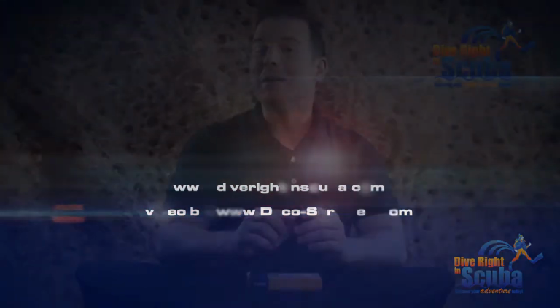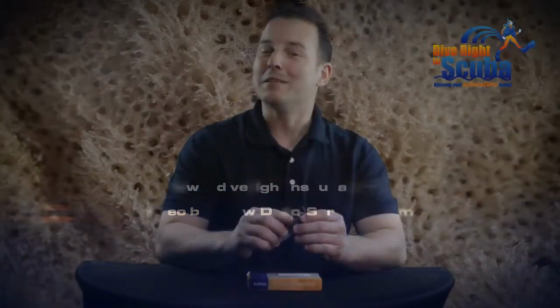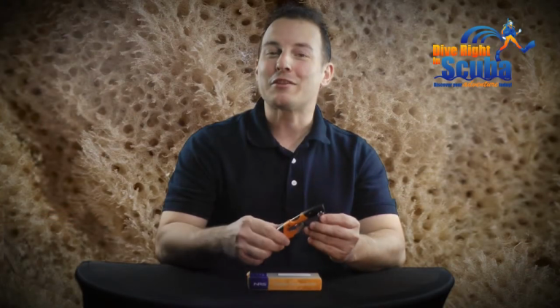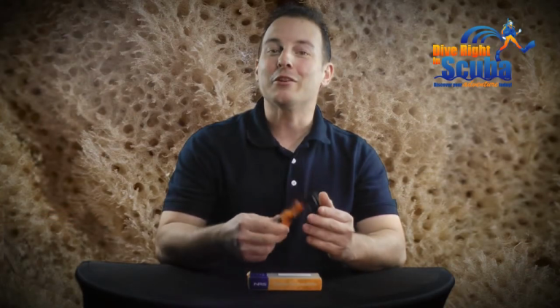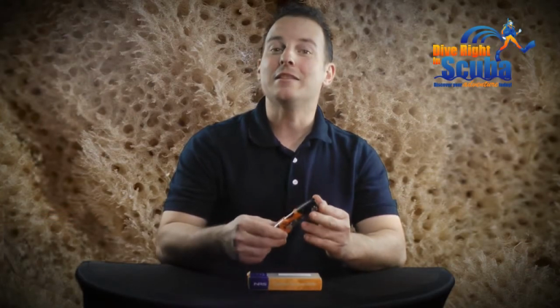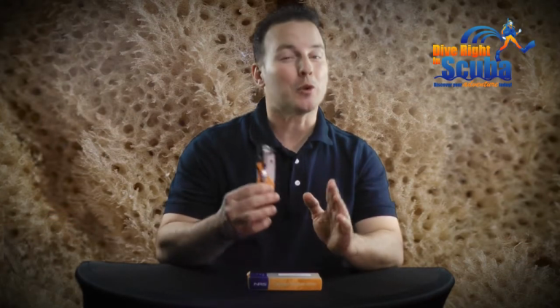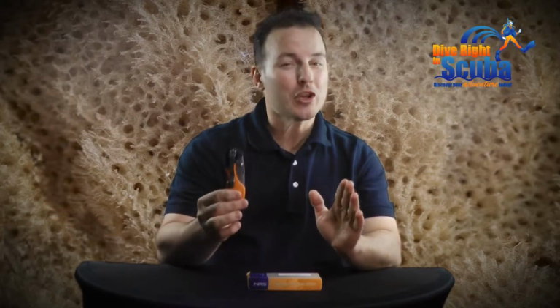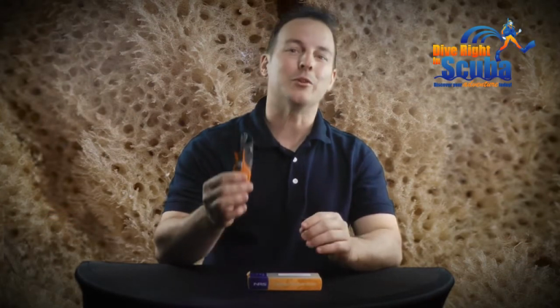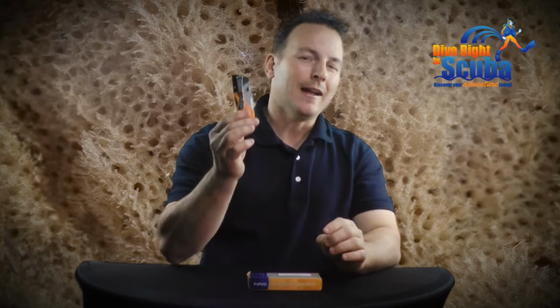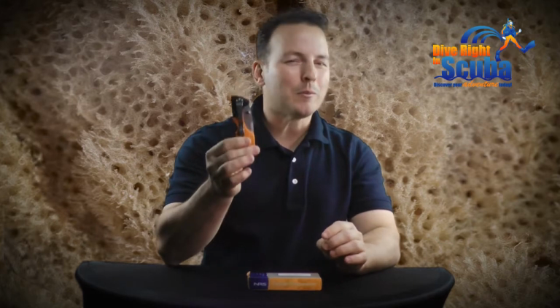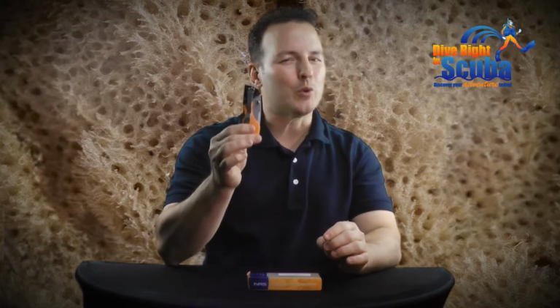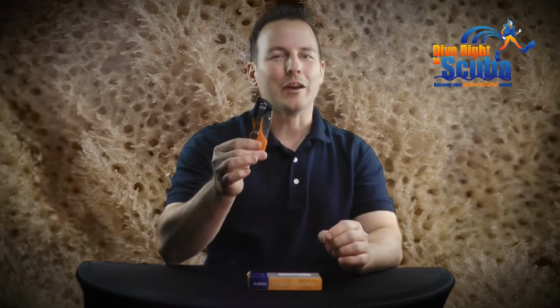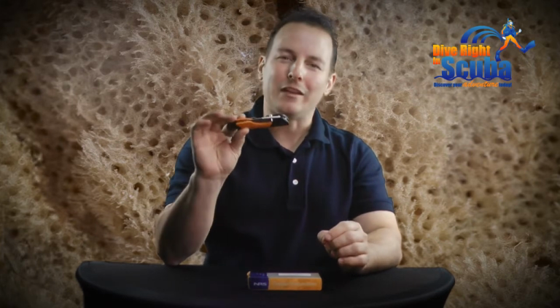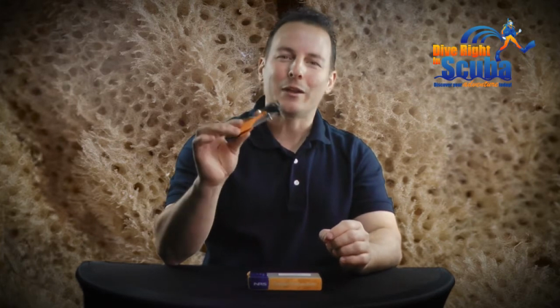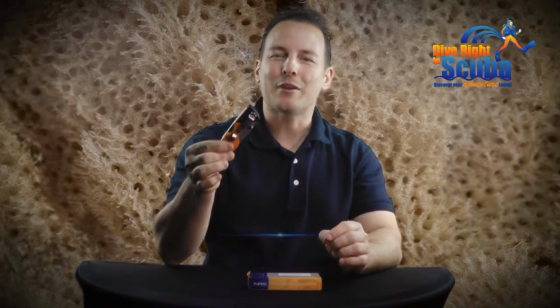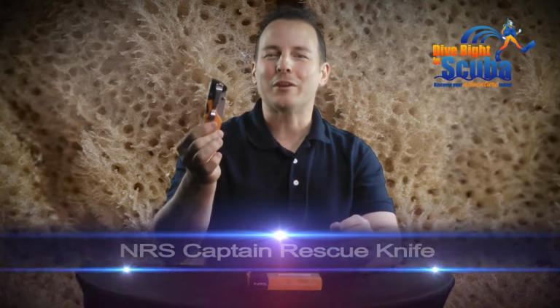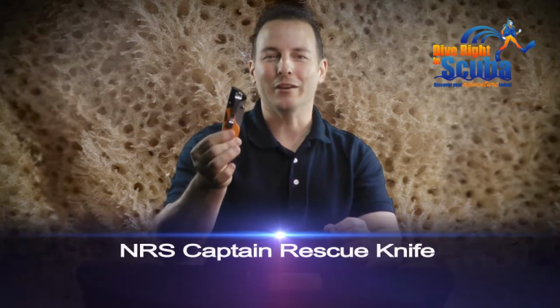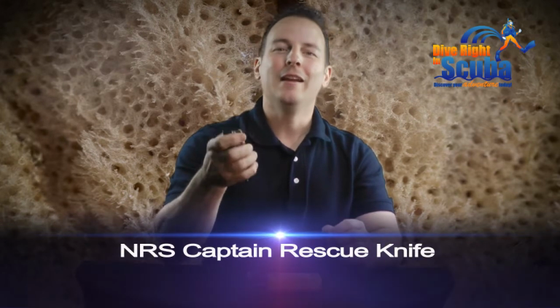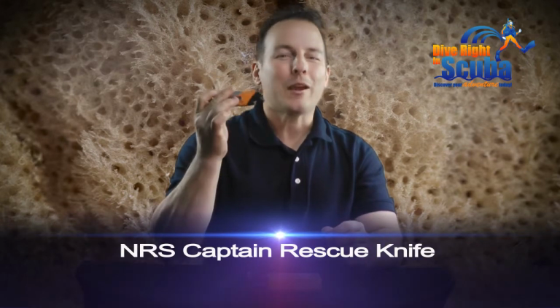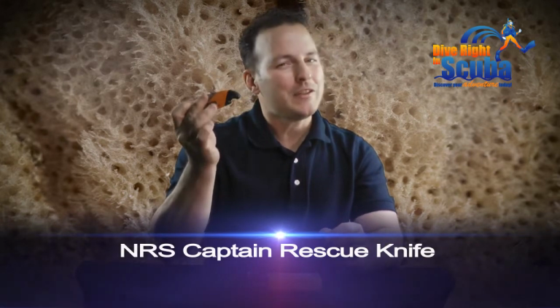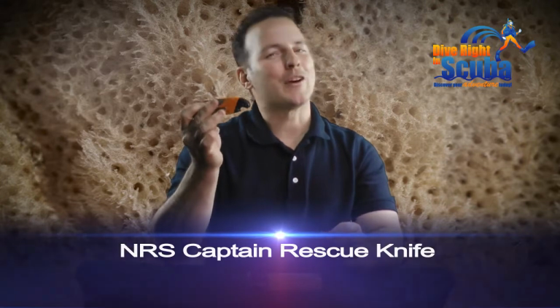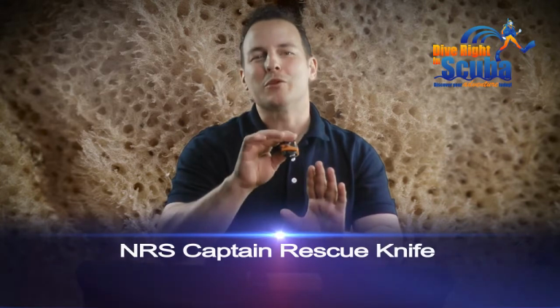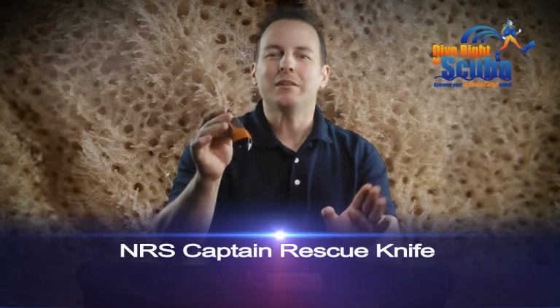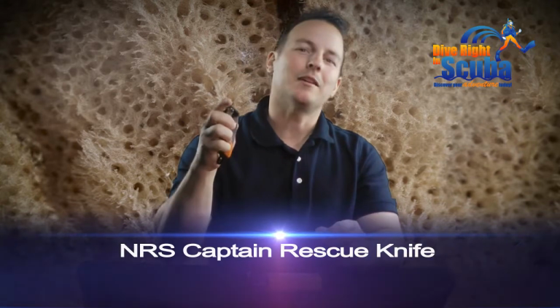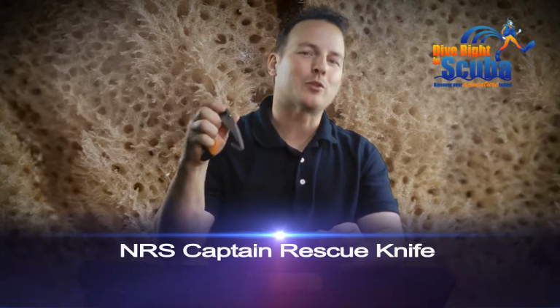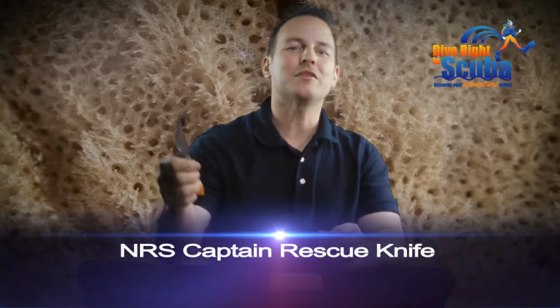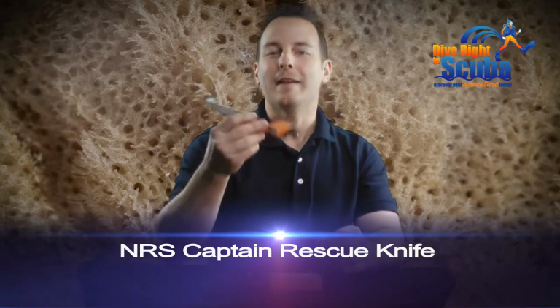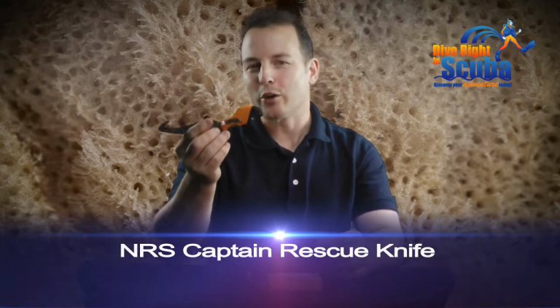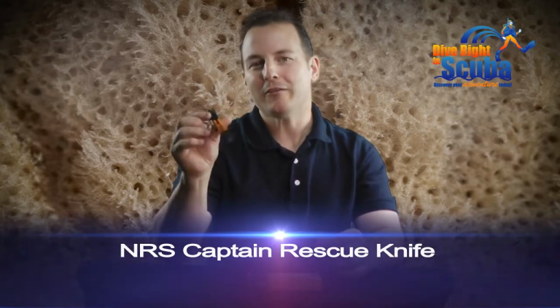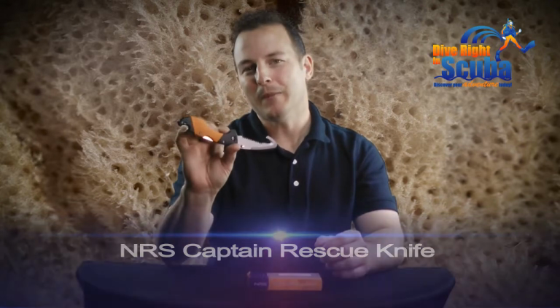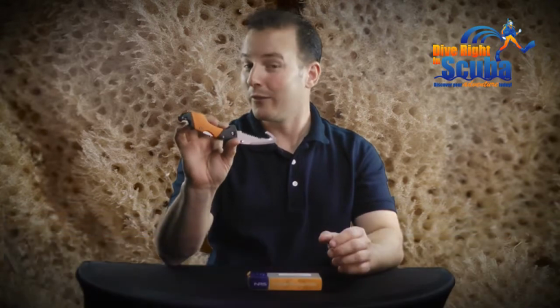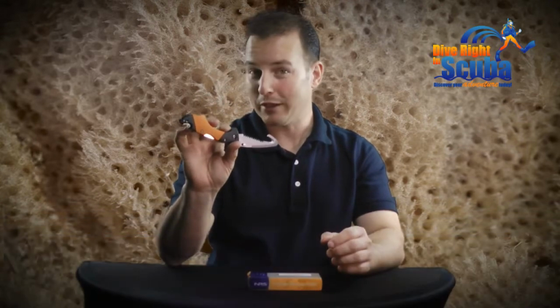Don Costanza here. Today I'm going to share with you a little about a cool little knife, the NRS Captain Rescue Knife. When I received this item, I was immediately taken by the straightforward design and the ergonomic feel of the rubber handle.